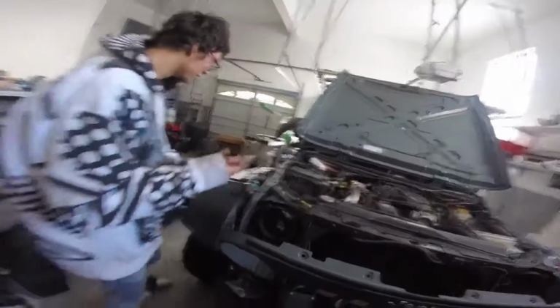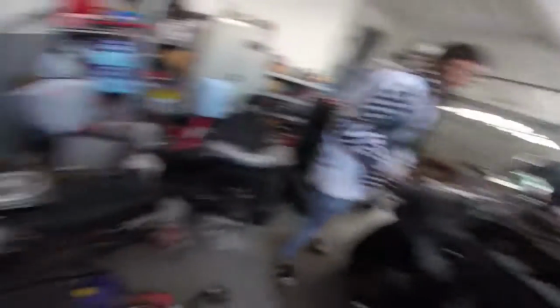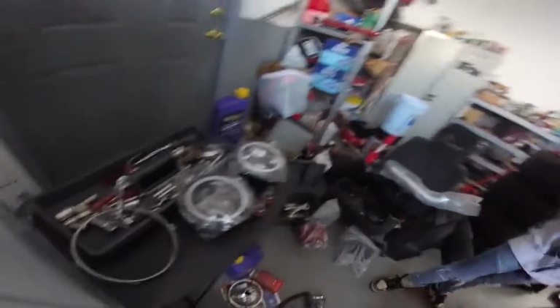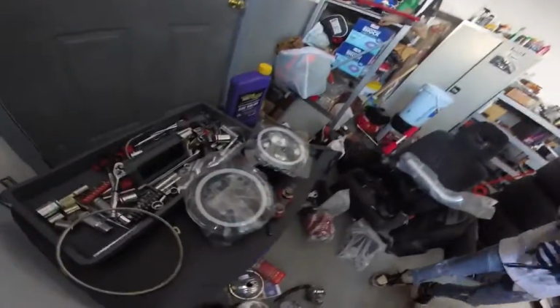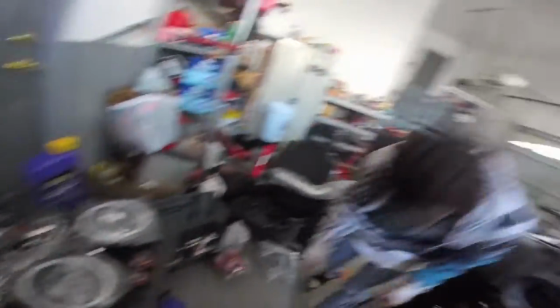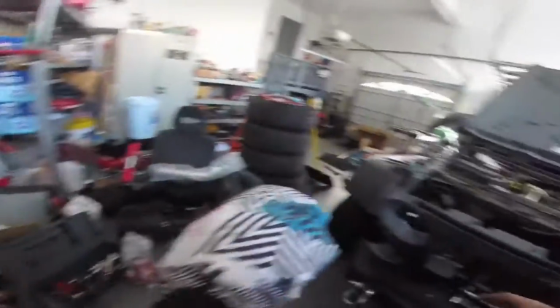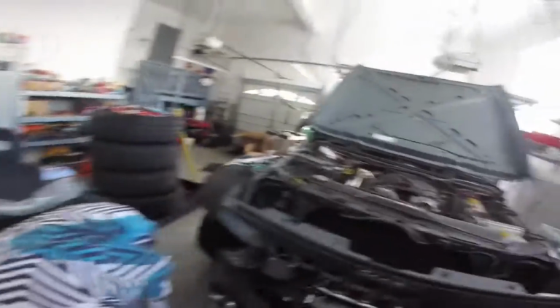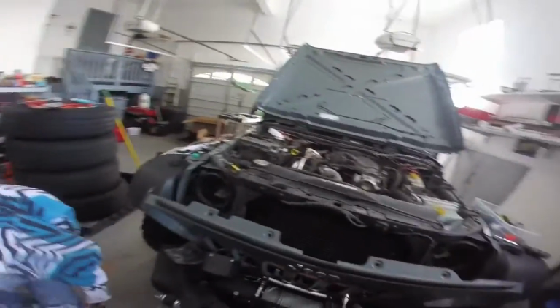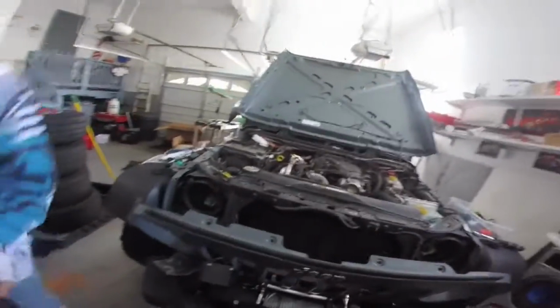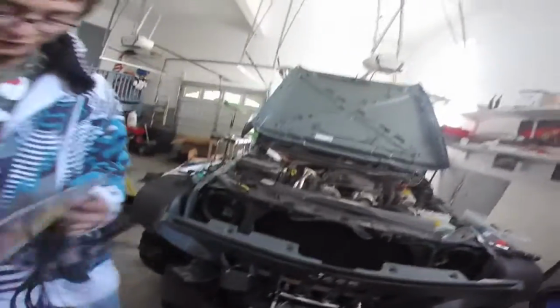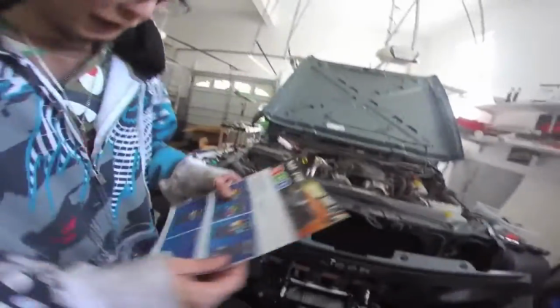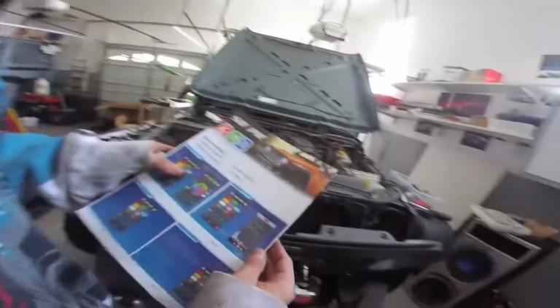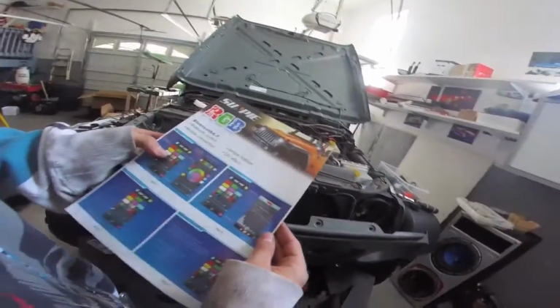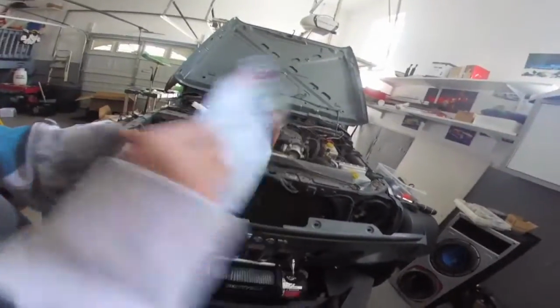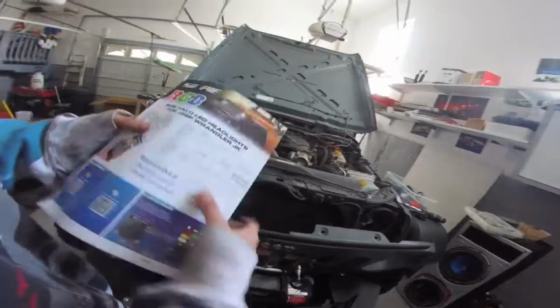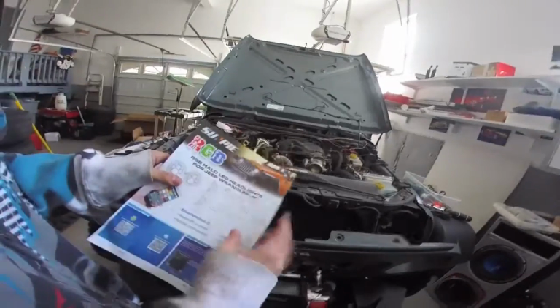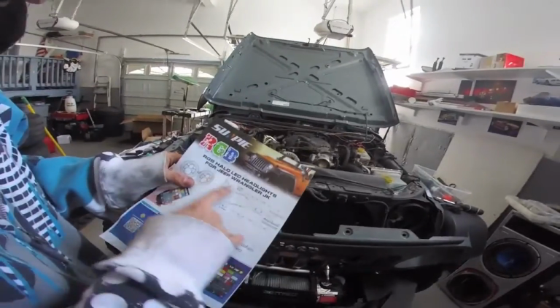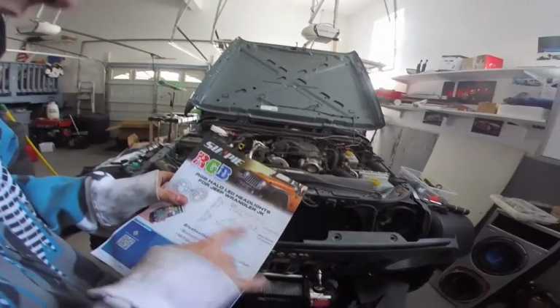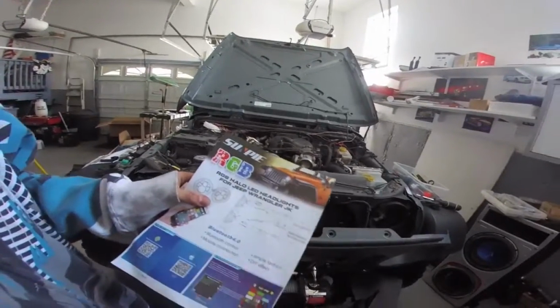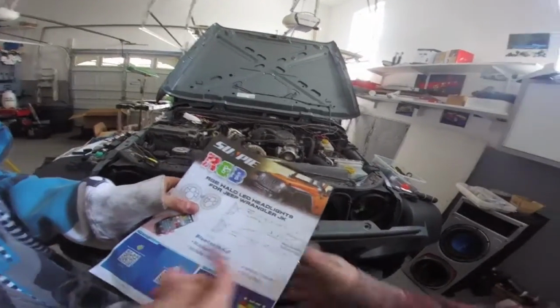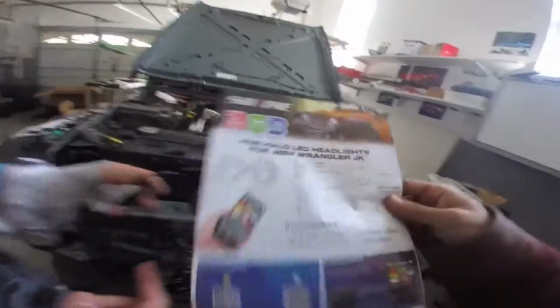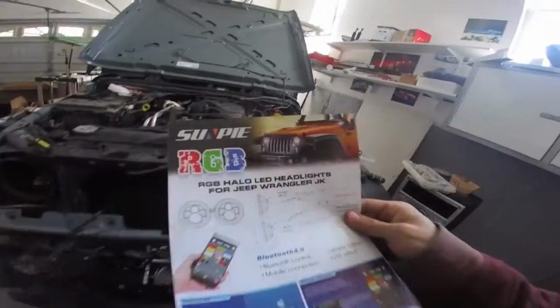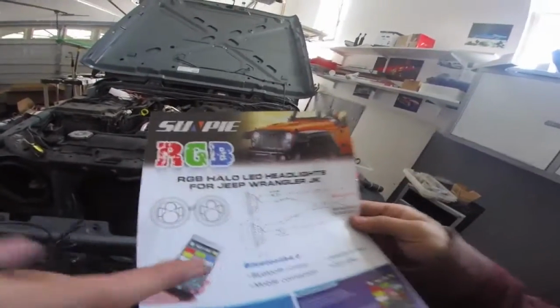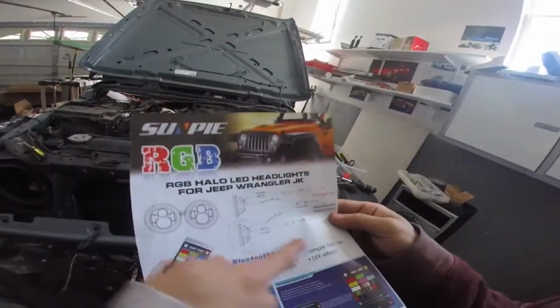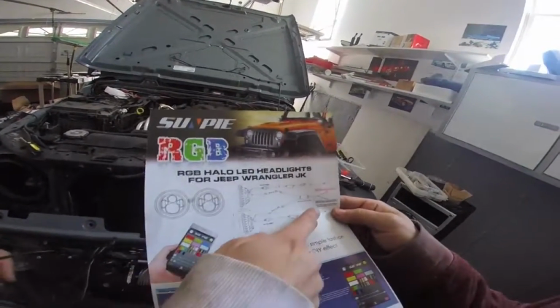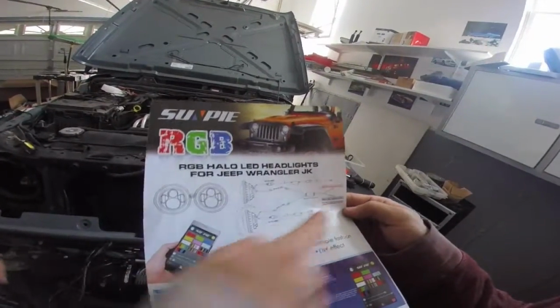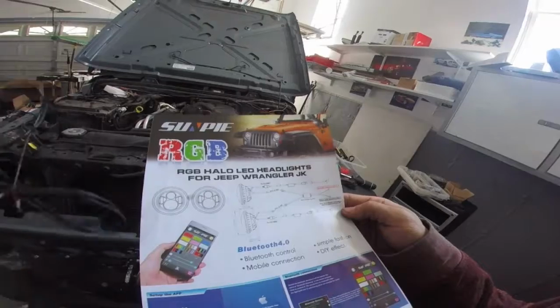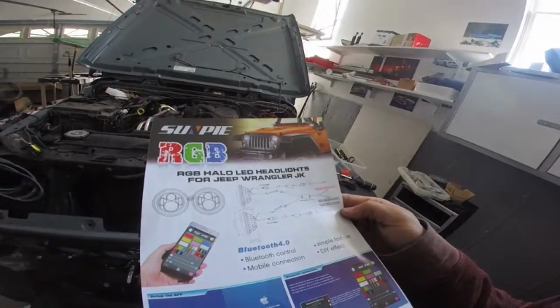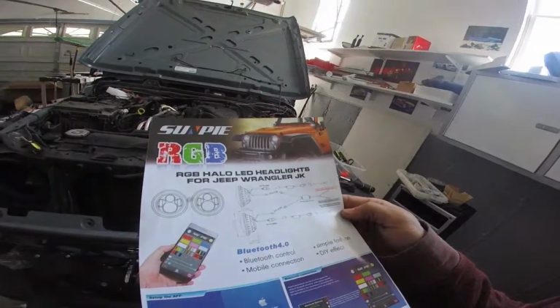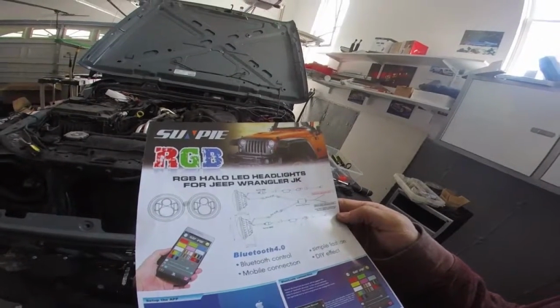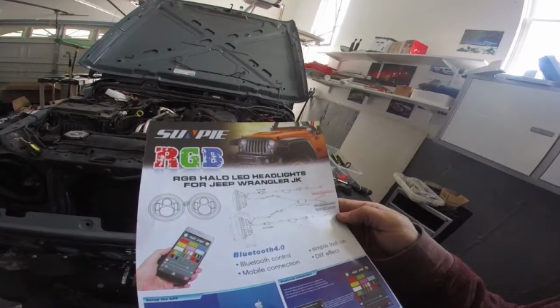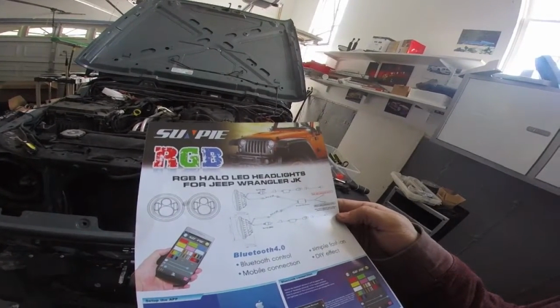You have to read the instructions for this. Oh my god. It's right here. It says if something is not hooked up, the halos will not work, so please make sure that's hooked up.